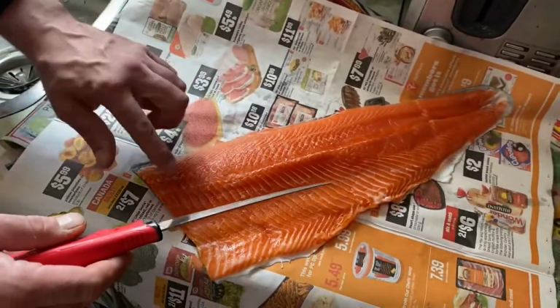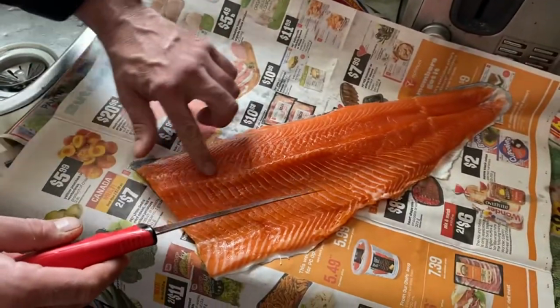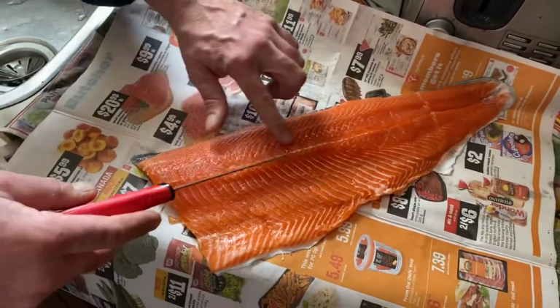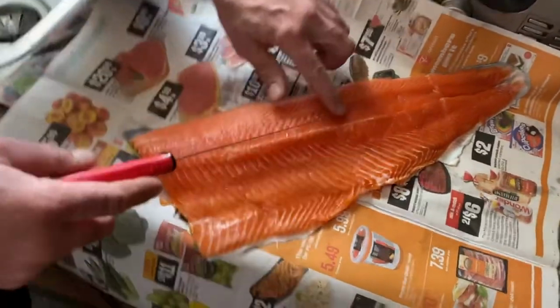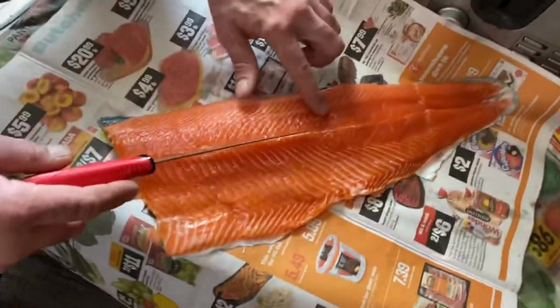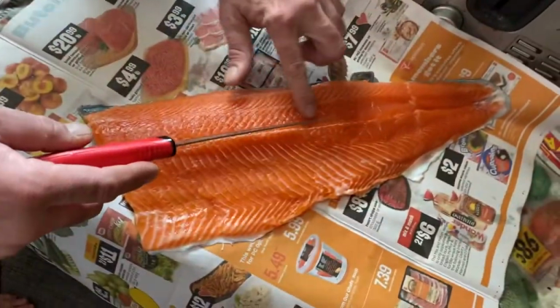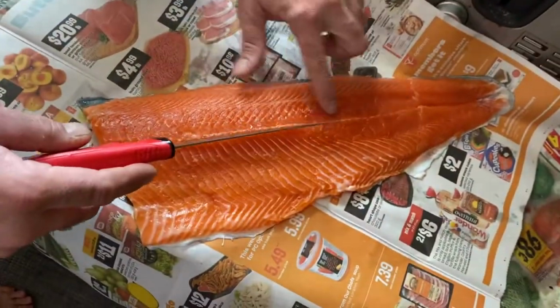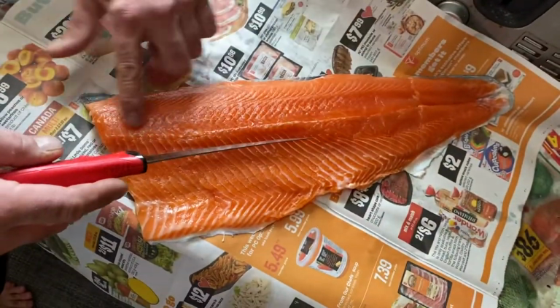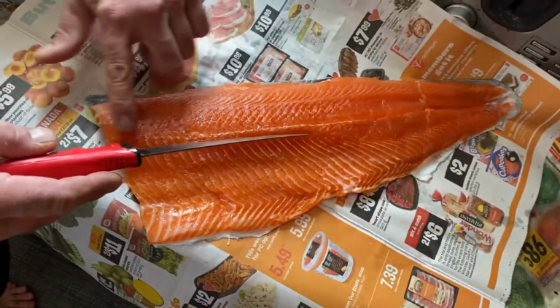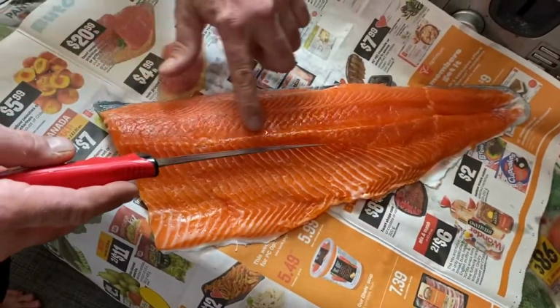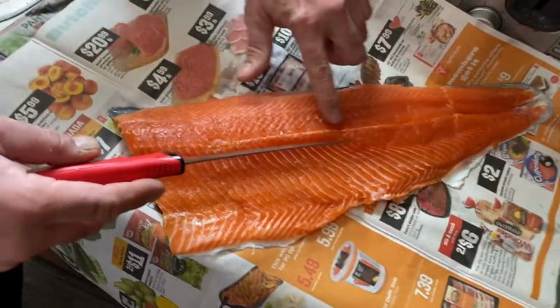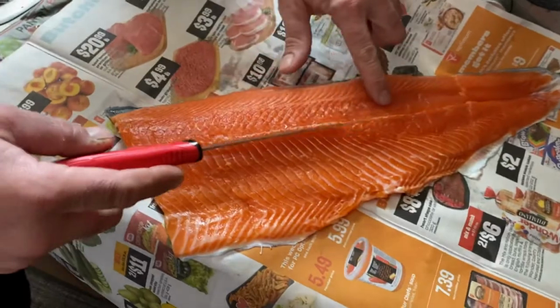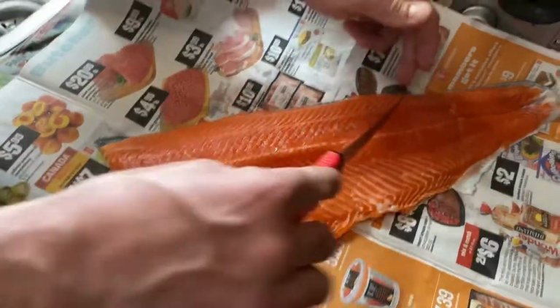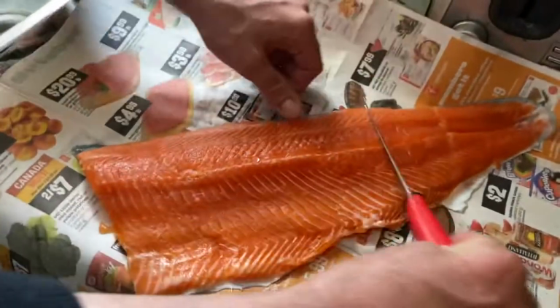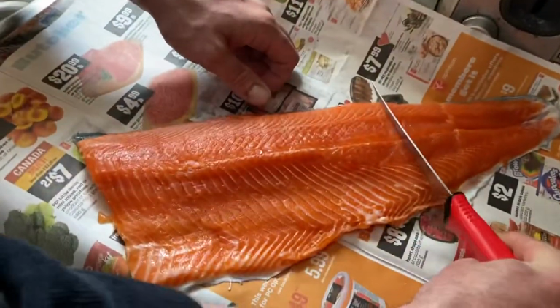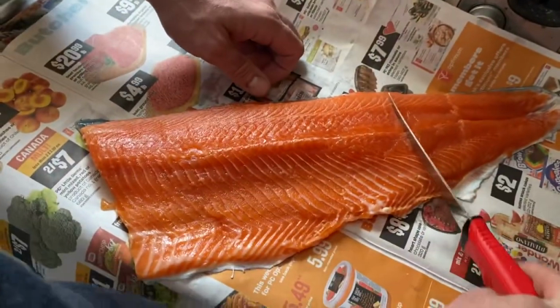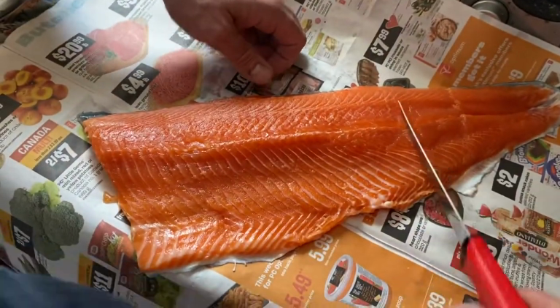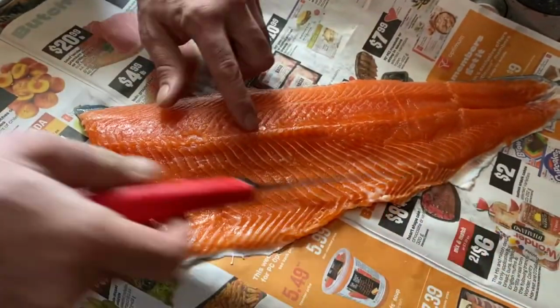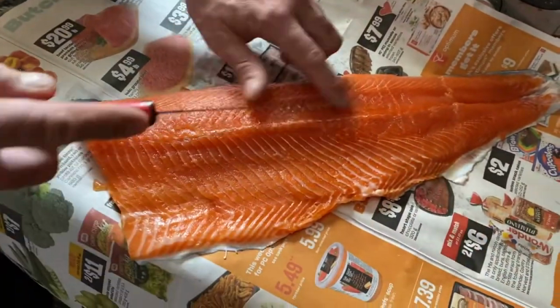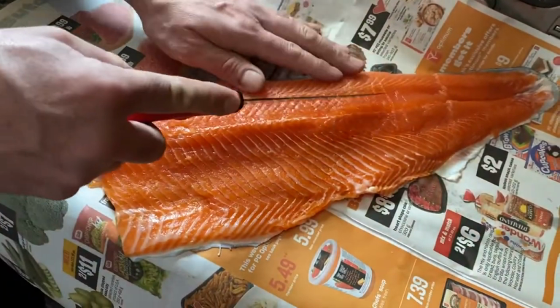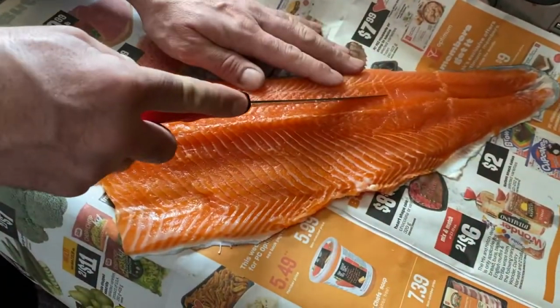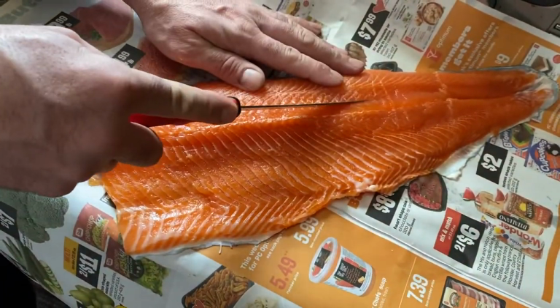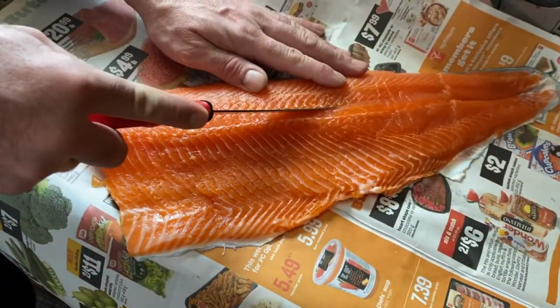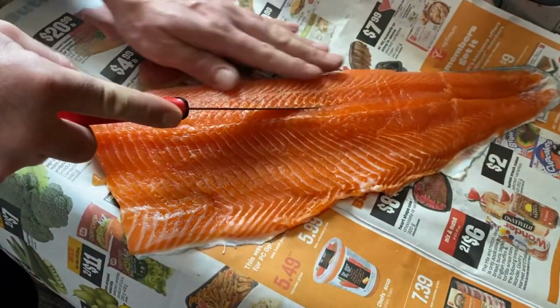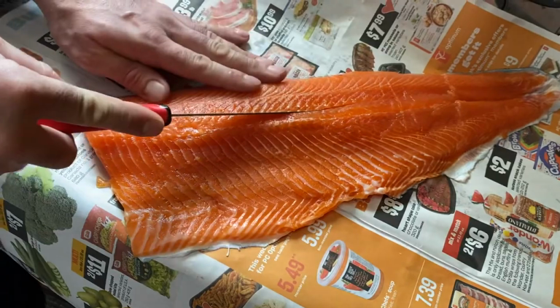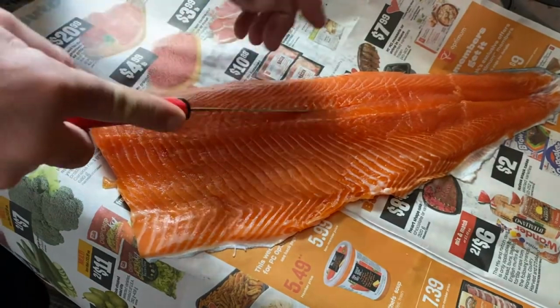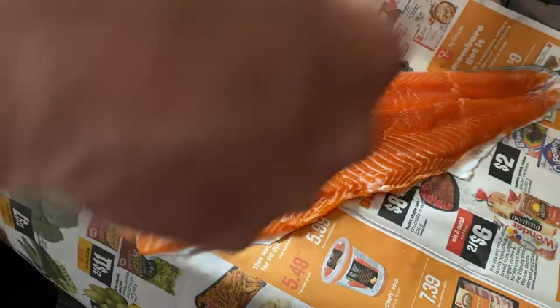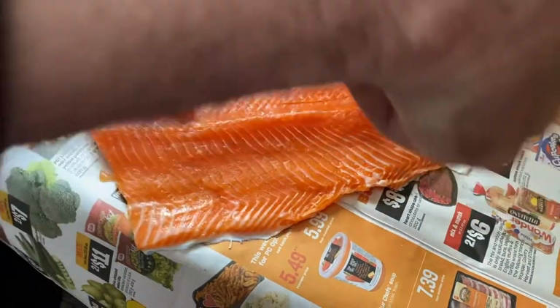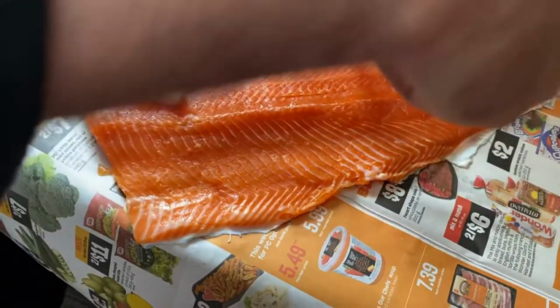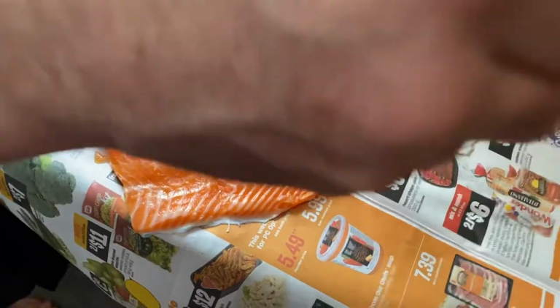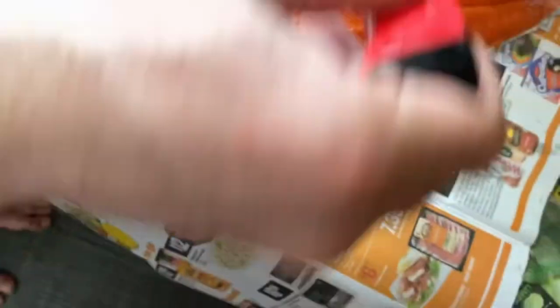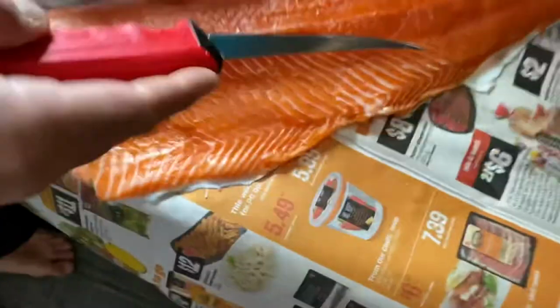You'll find your pin bones — feel them all along, coming up to about here, usually right around the tail section. Just go inside of them, make a small slice, and angle away from the fillet.